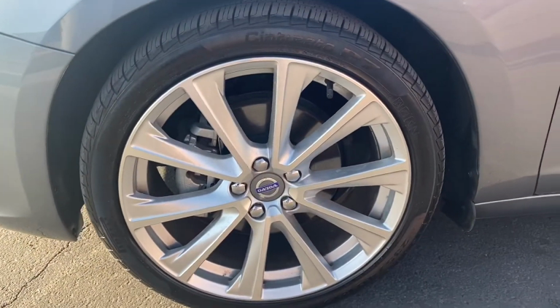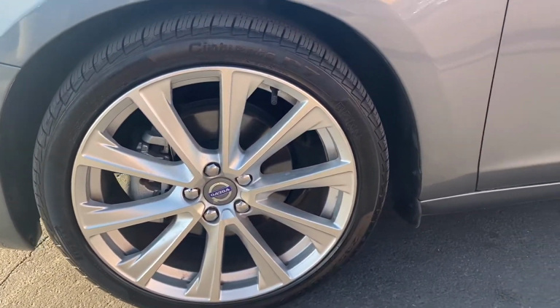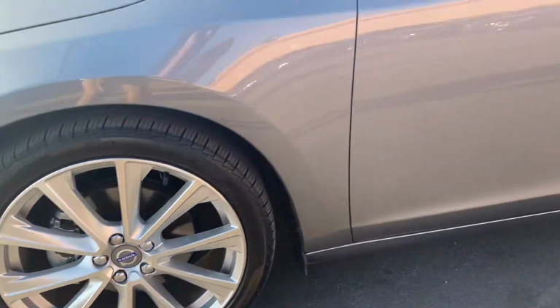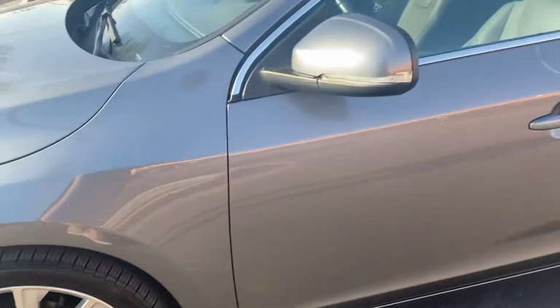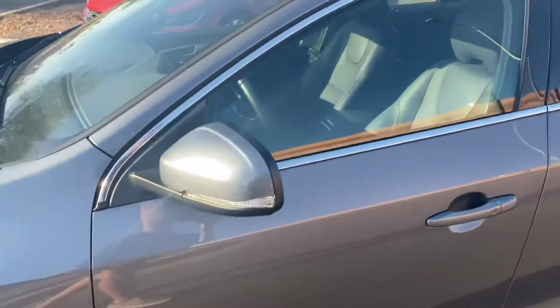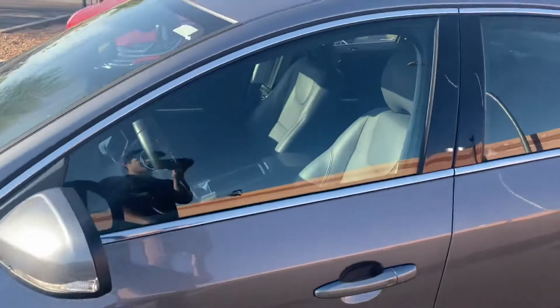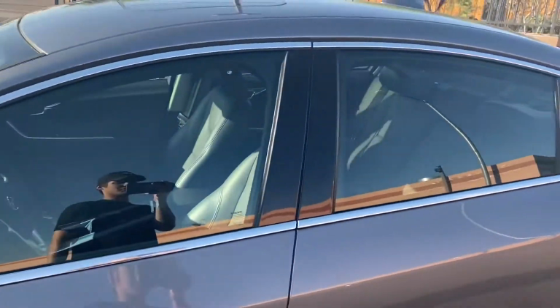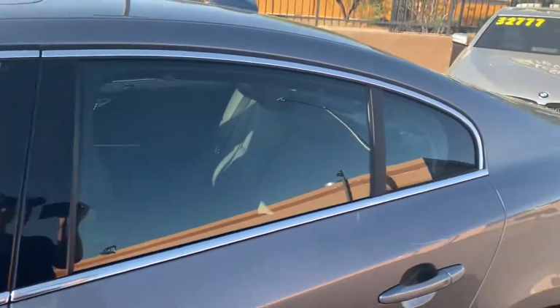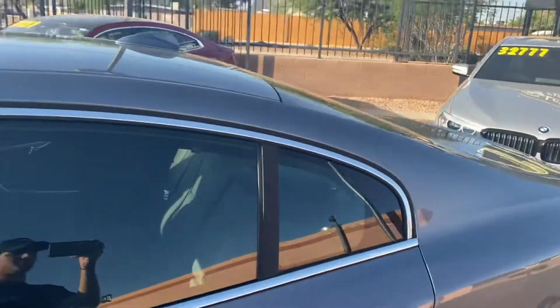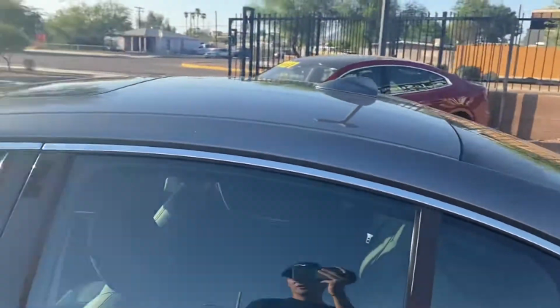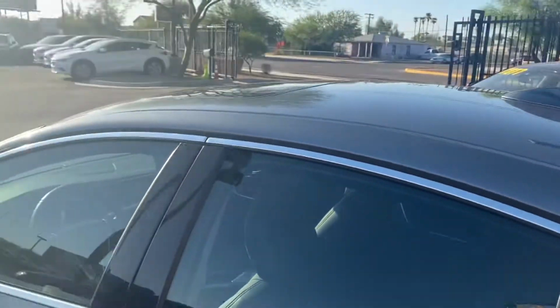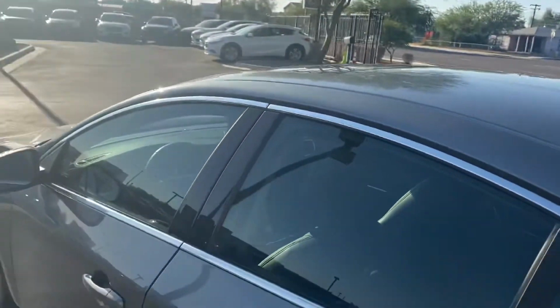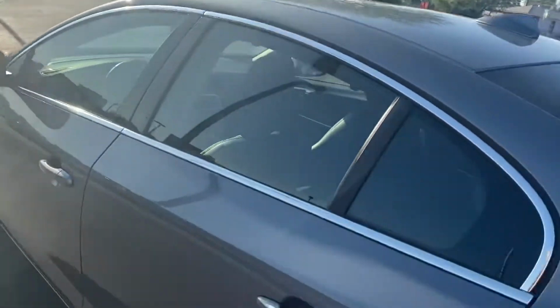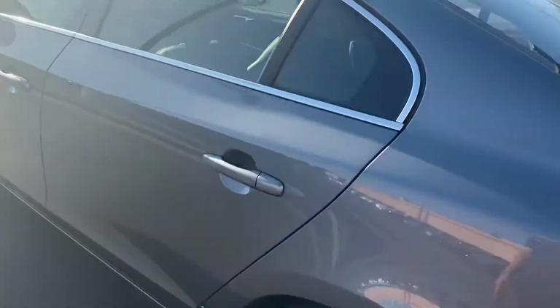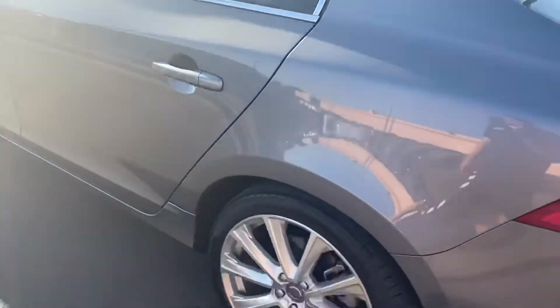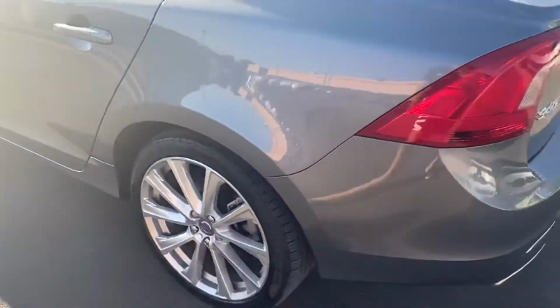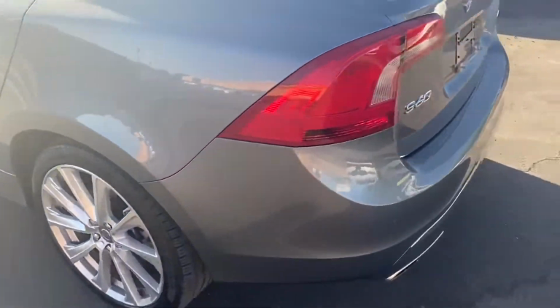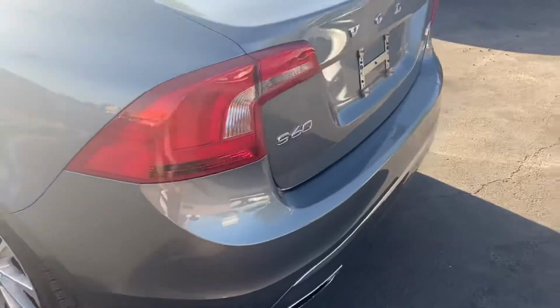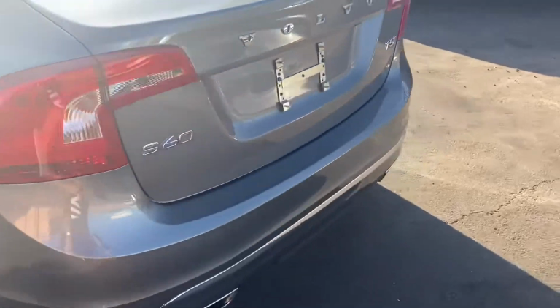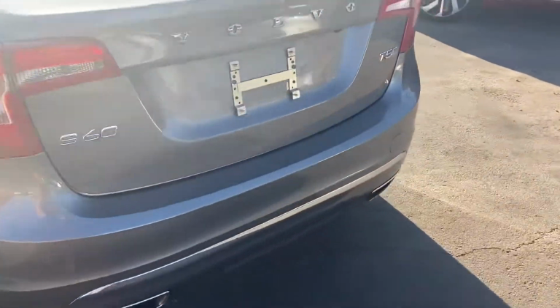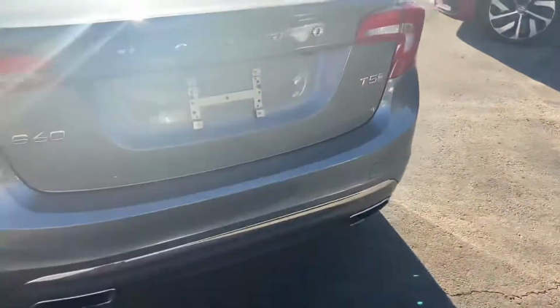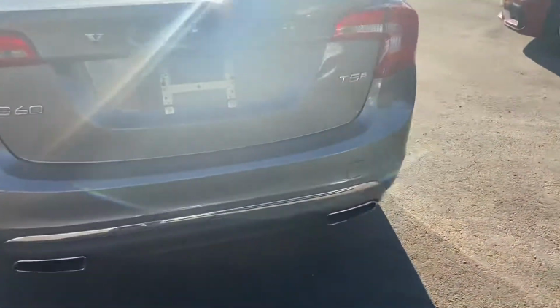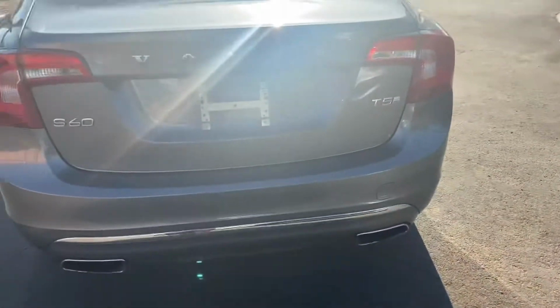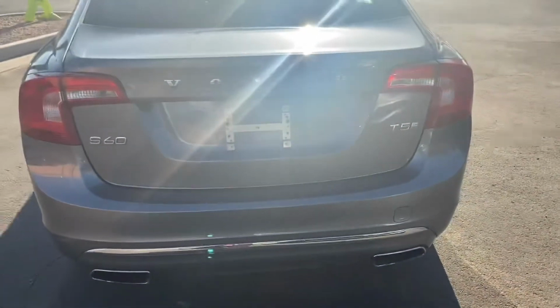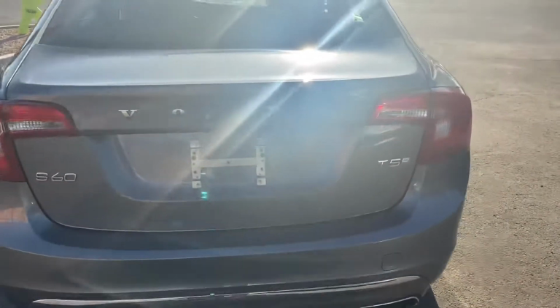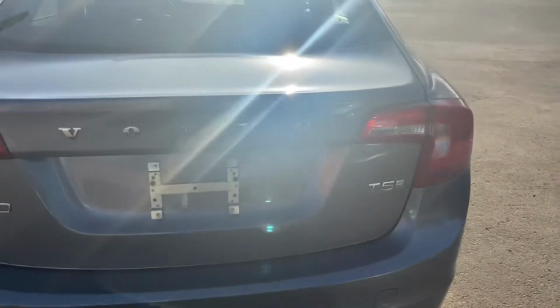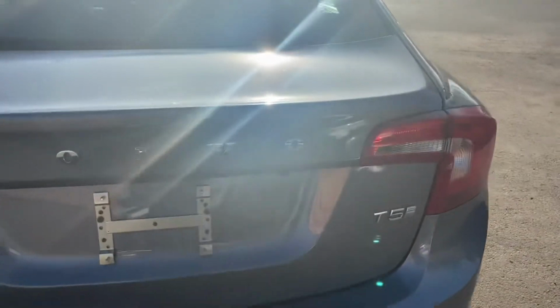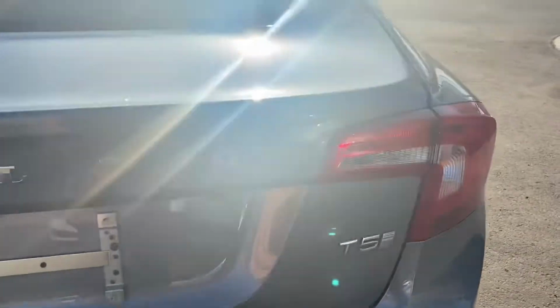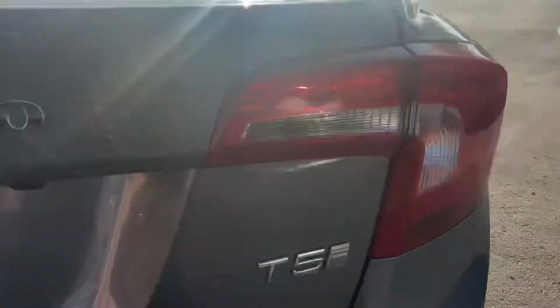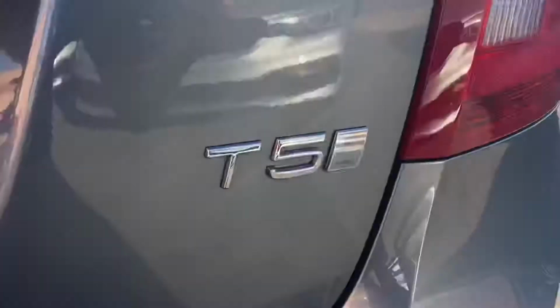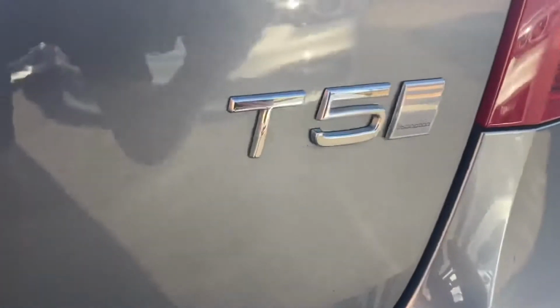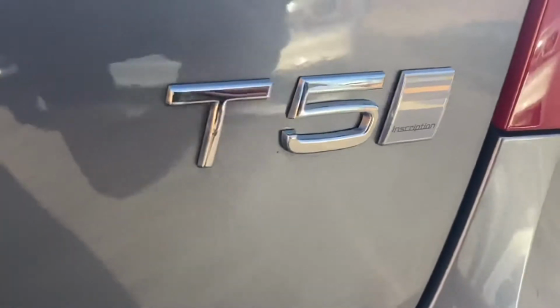We also get chrome trimming all the way around the windows. Coming around to the back, we get a dual exhaust system with parking sensors and a backup camera. There's a T5 Inscription badge back there.